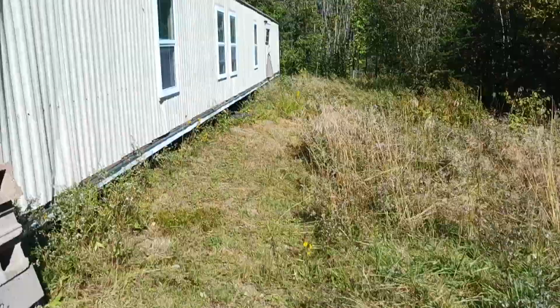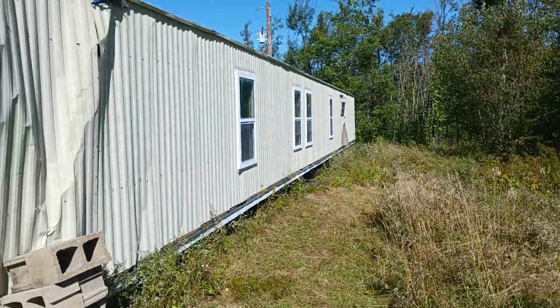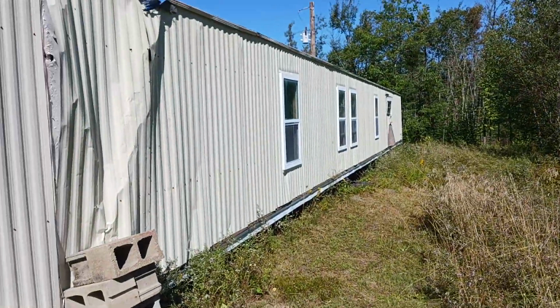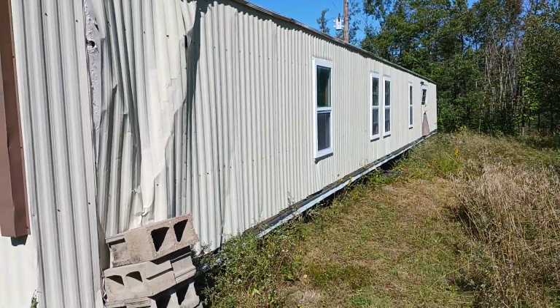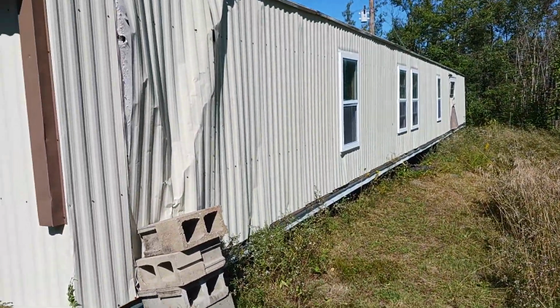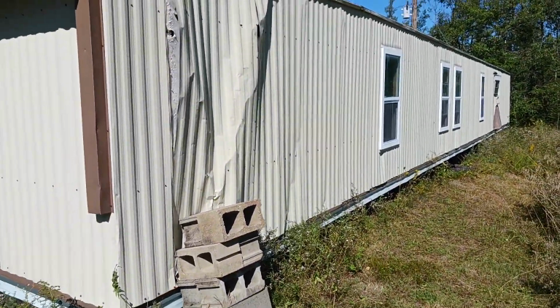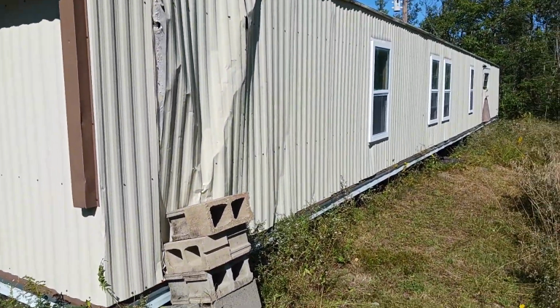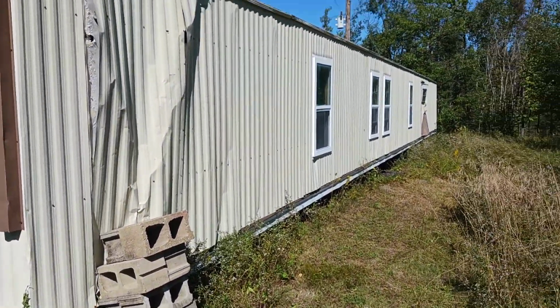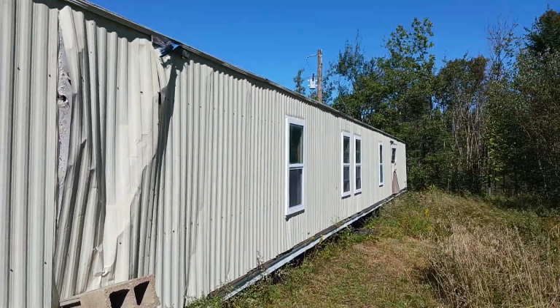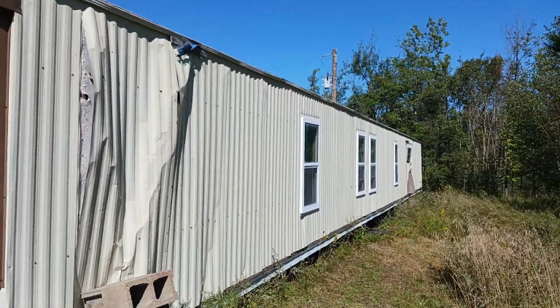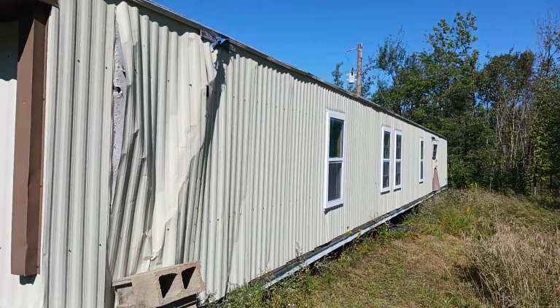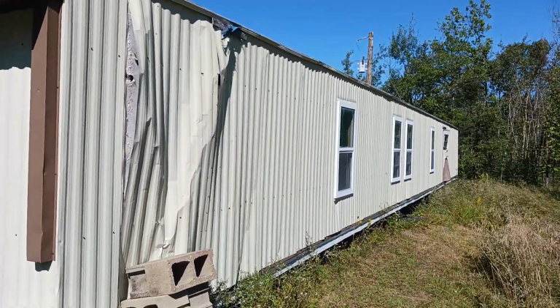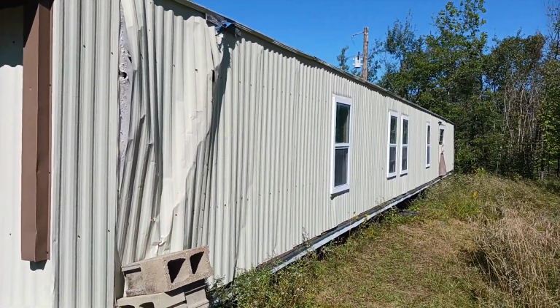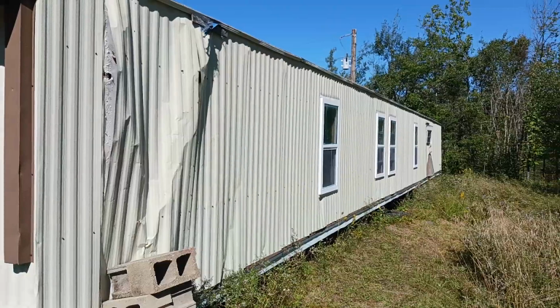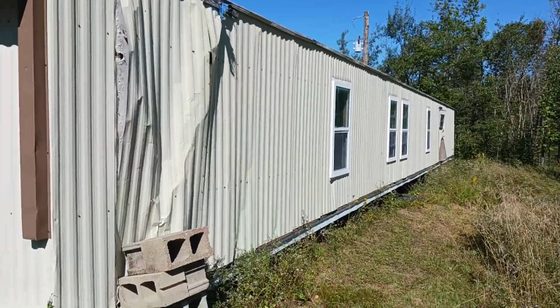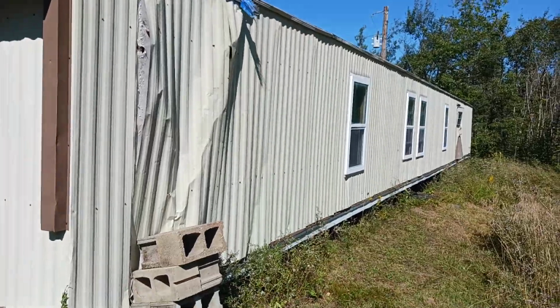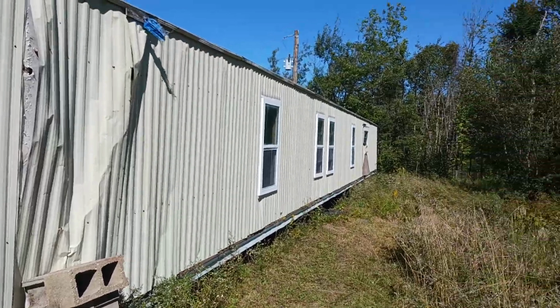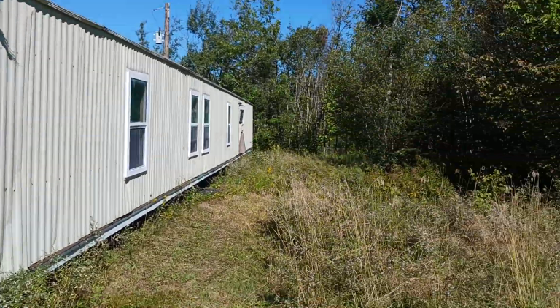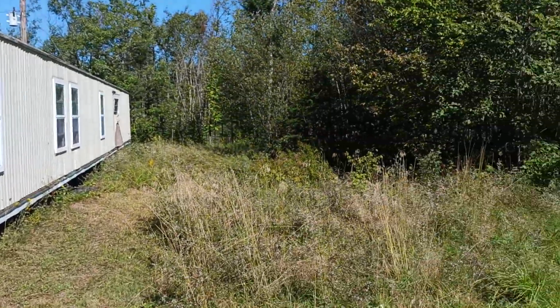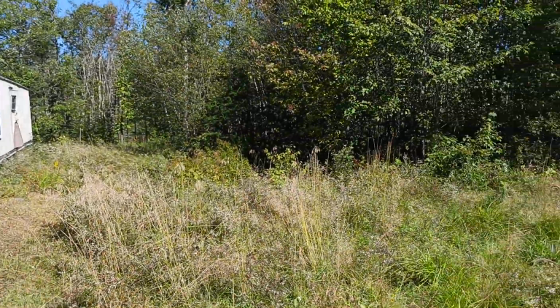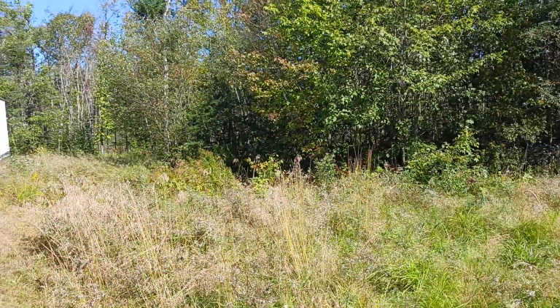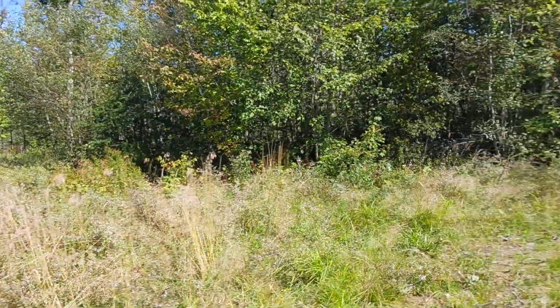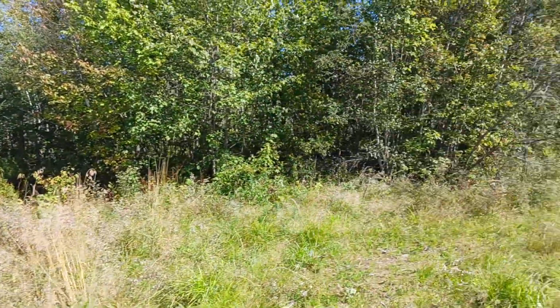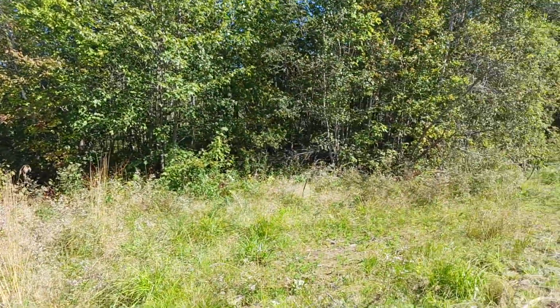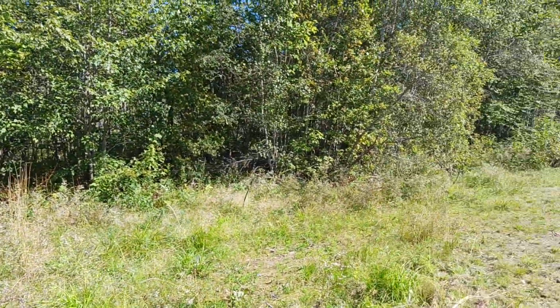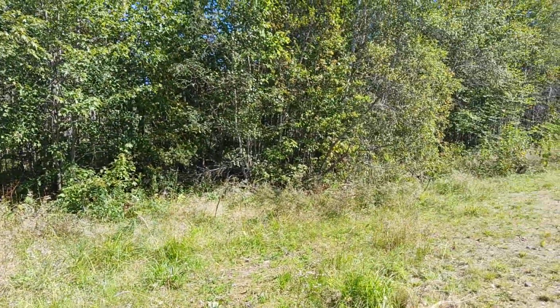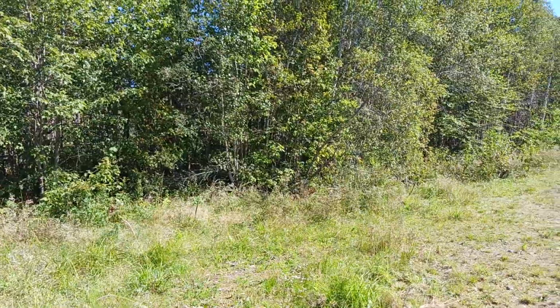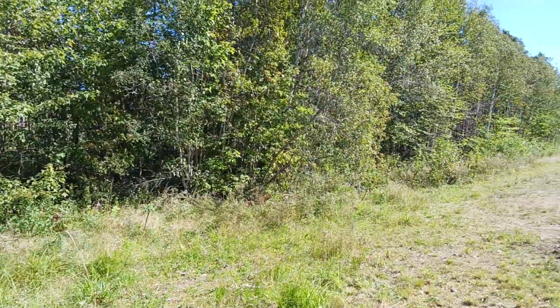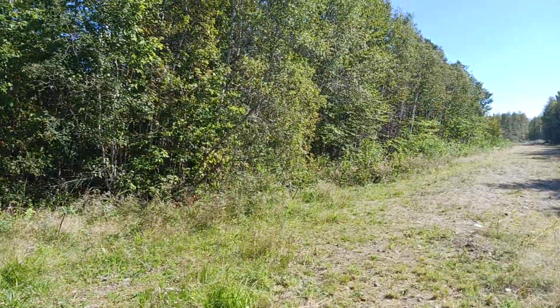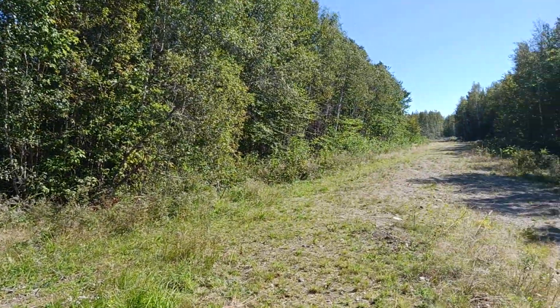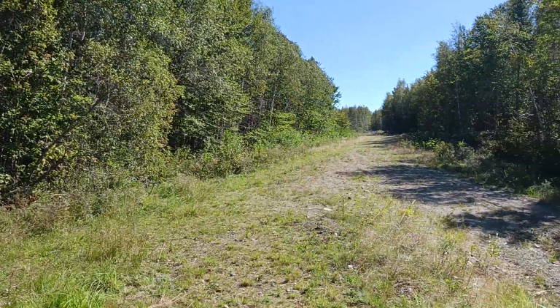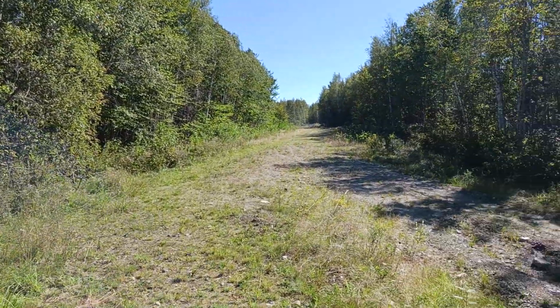Okay, here's the back side of the trailer. I don't think it was ever very pretty, even when it was new. But this gives you an idea of the lay of the land.